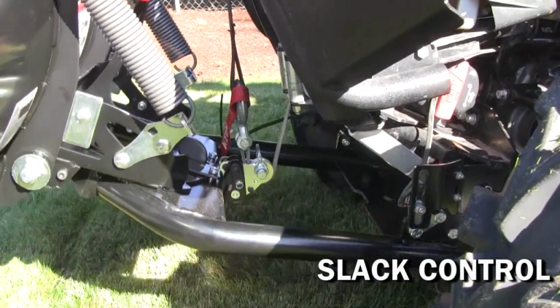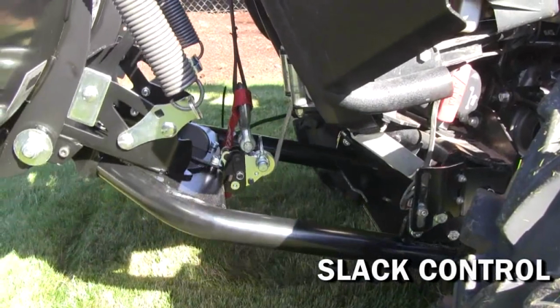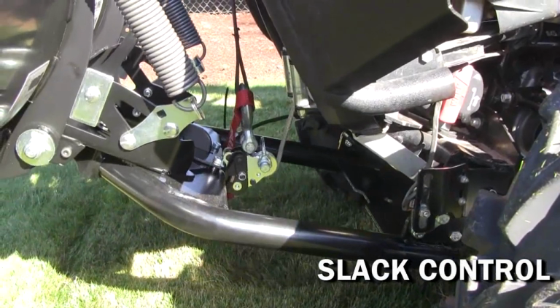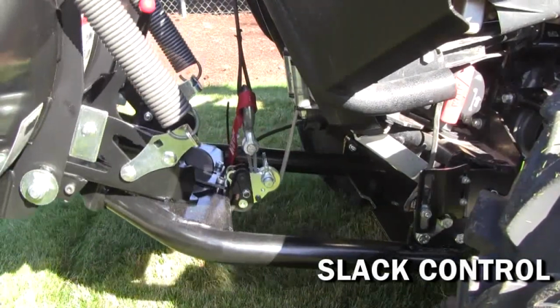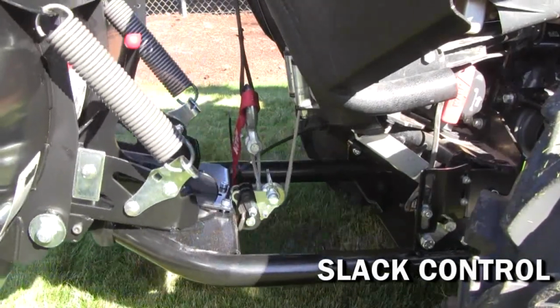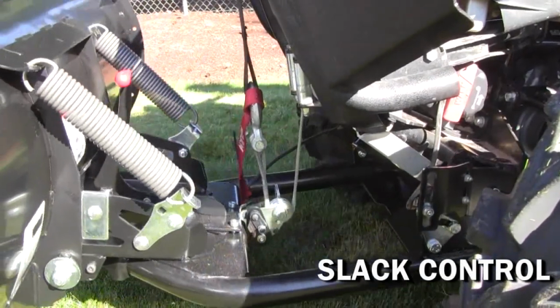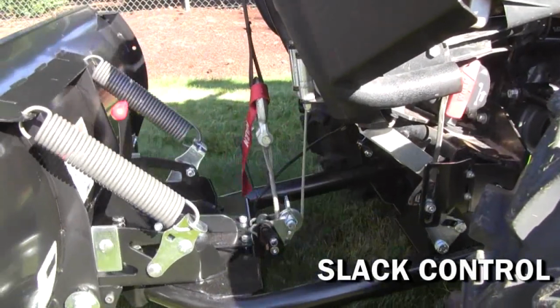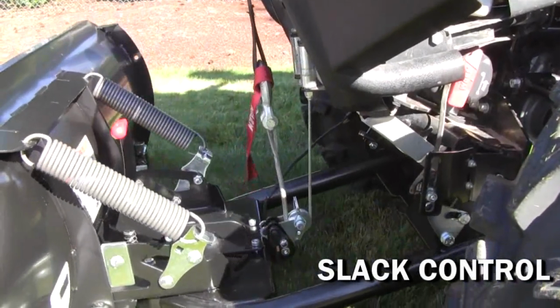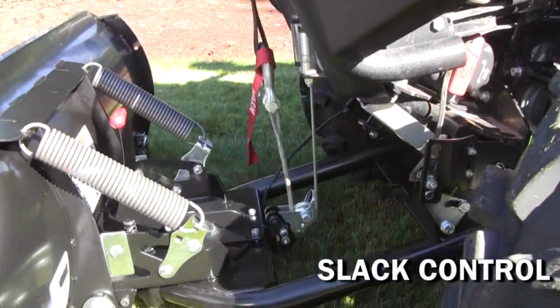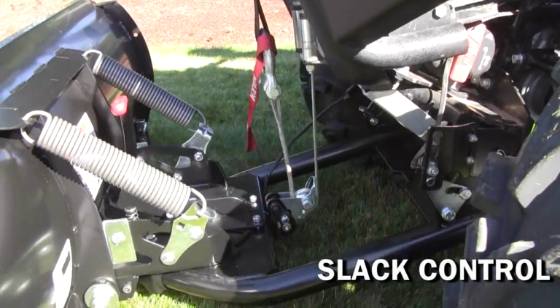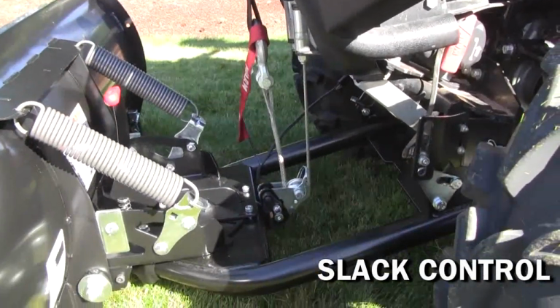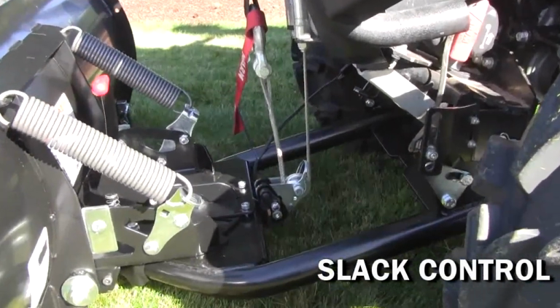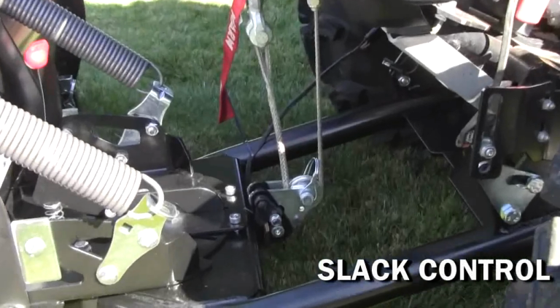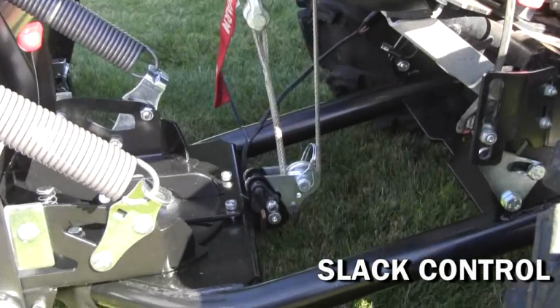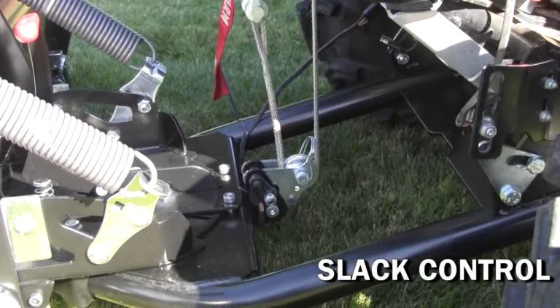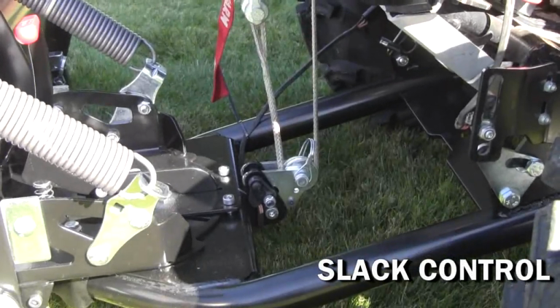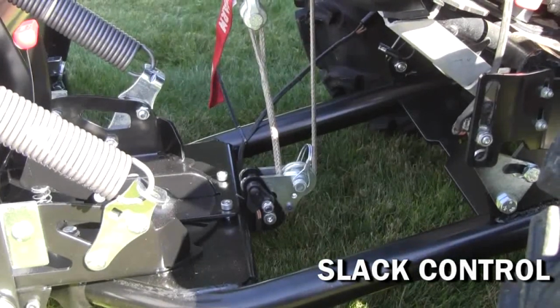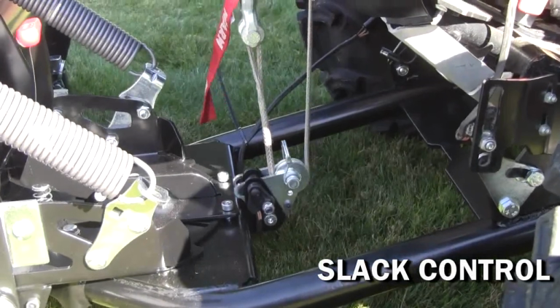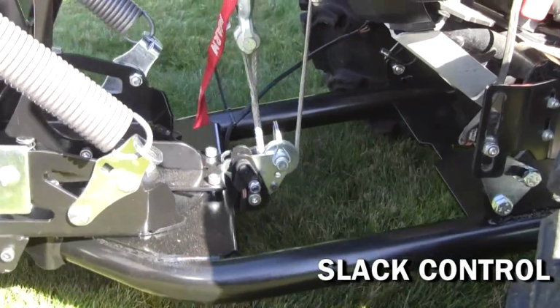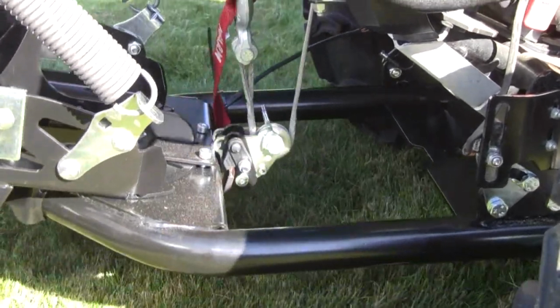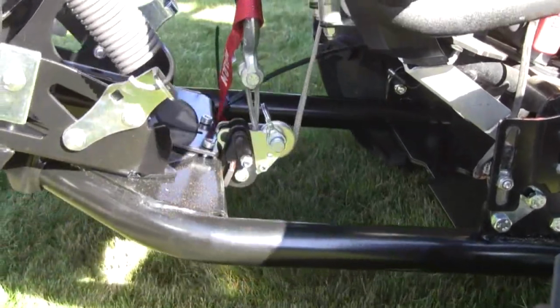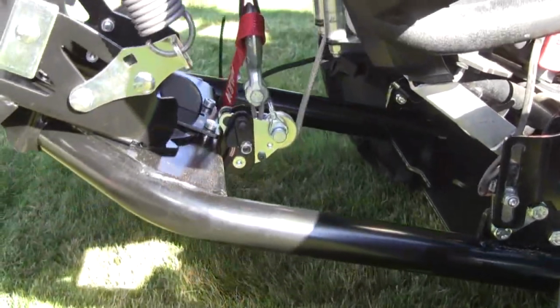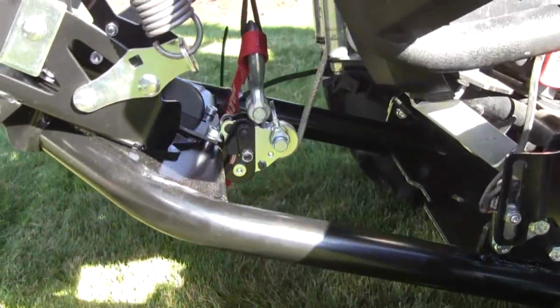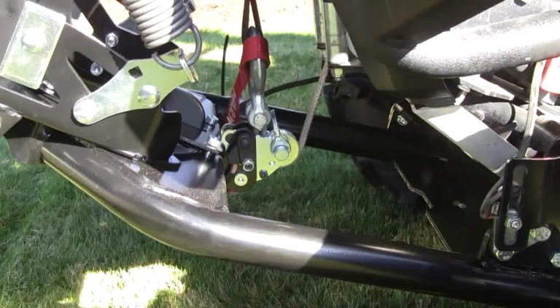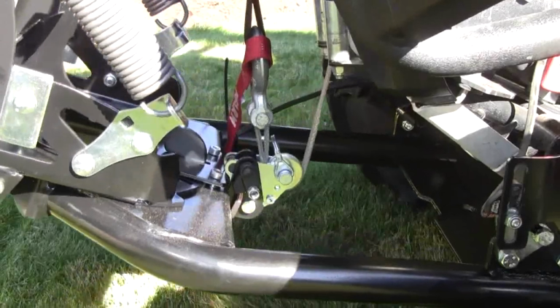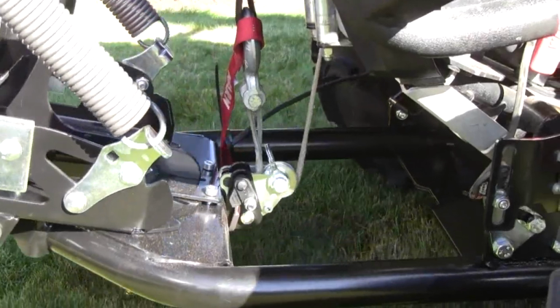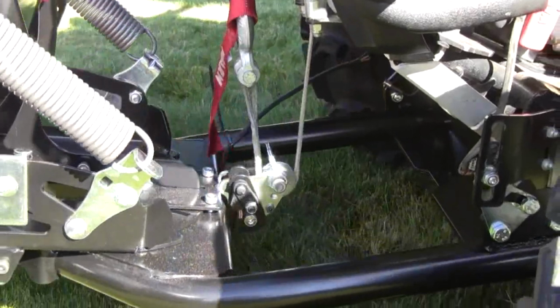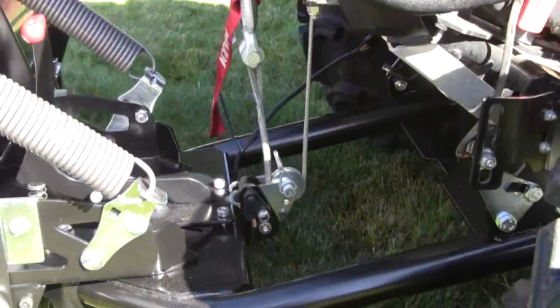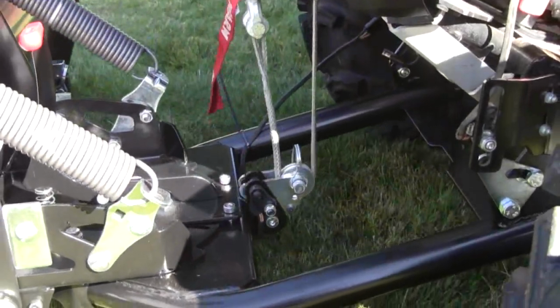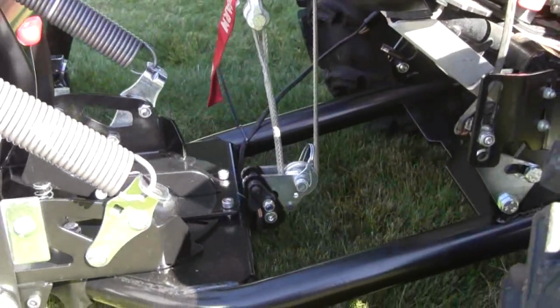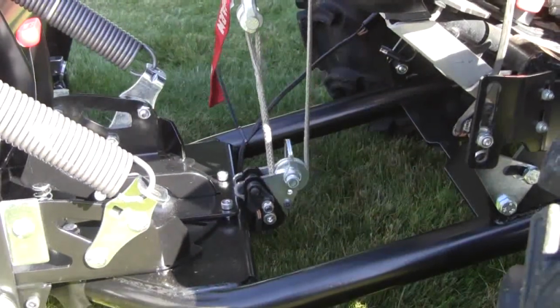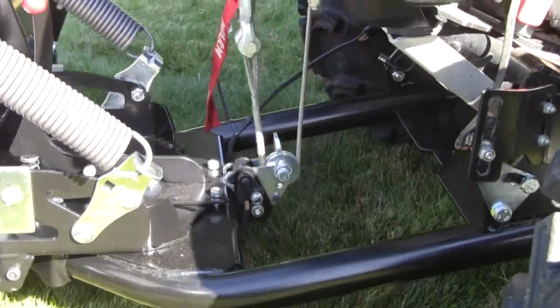The slack control kit is another accessory developed by Warren Industries exclusively for the Pro-Vantage plow line. It mounts in place of the pulley on your stock plow kit and is designed to prevent the winch from over spooling when lowering the plow to the ground.